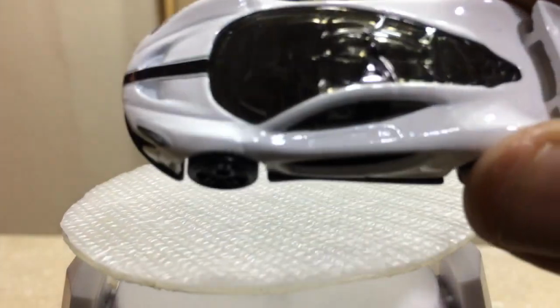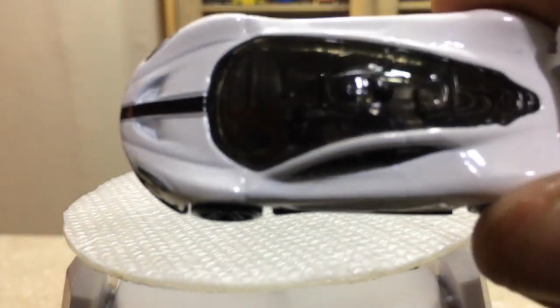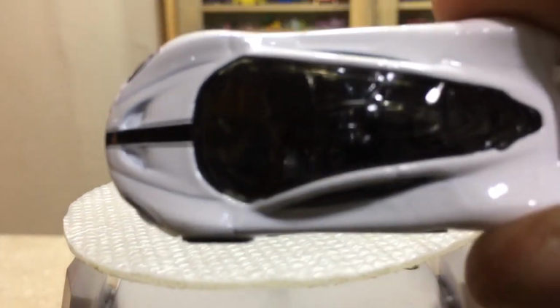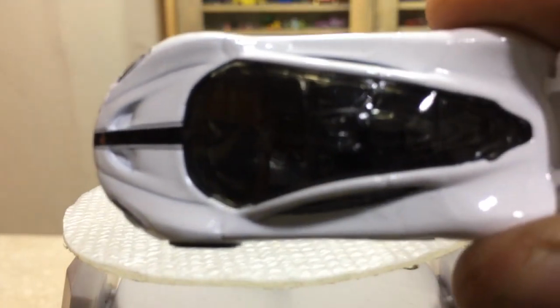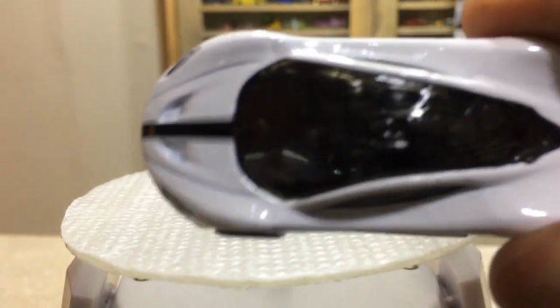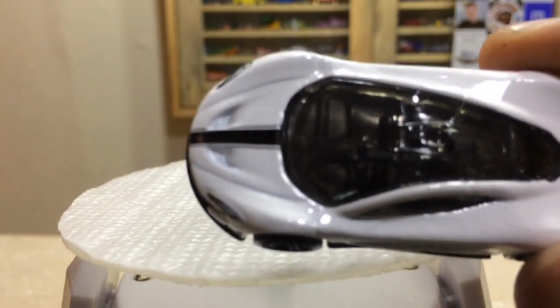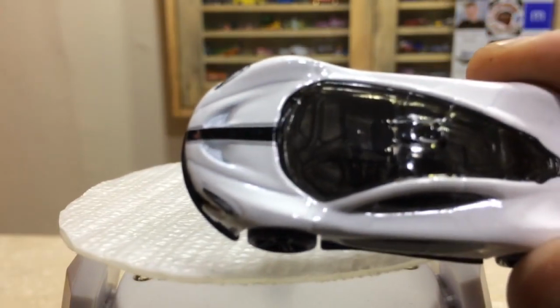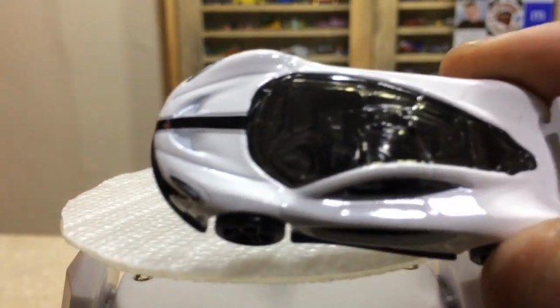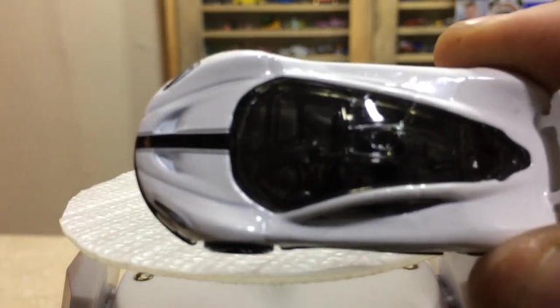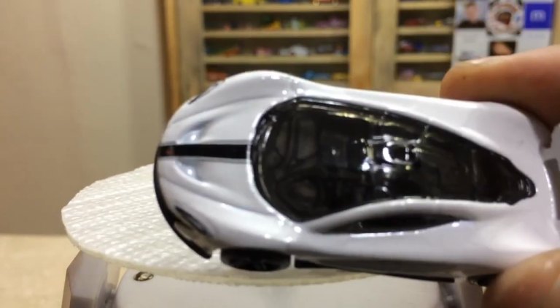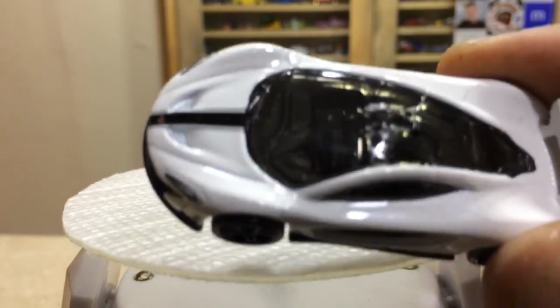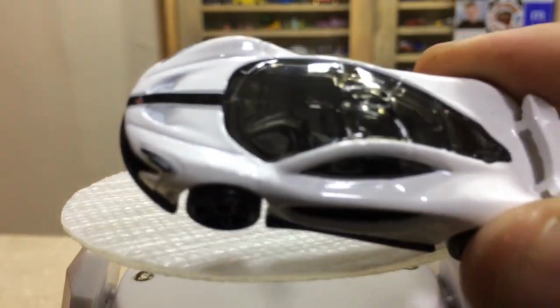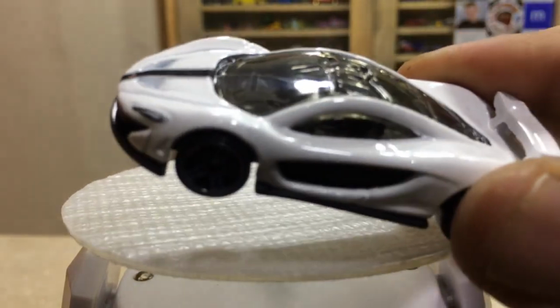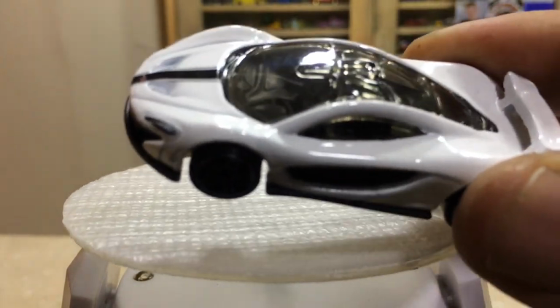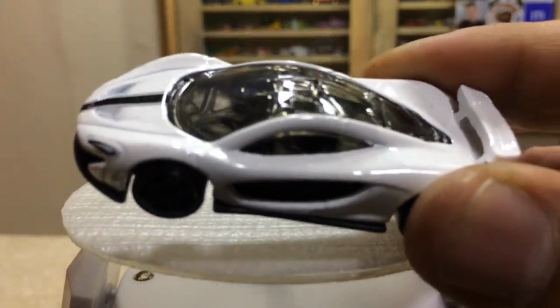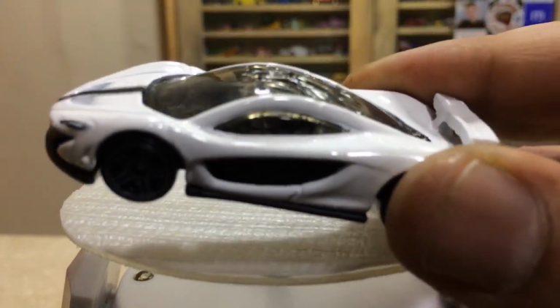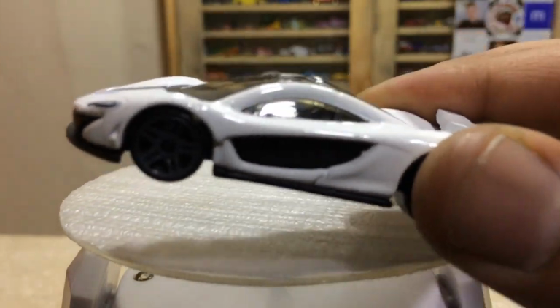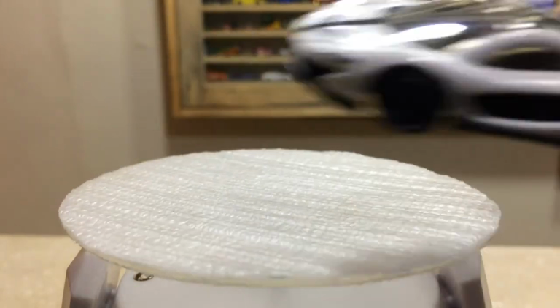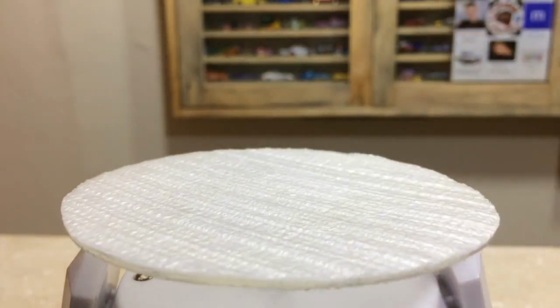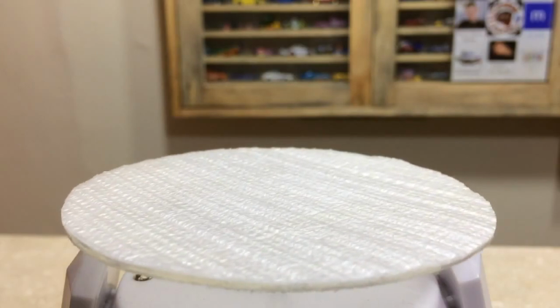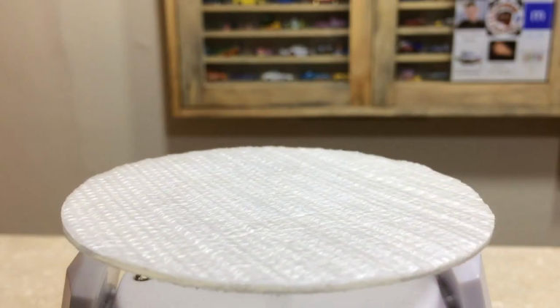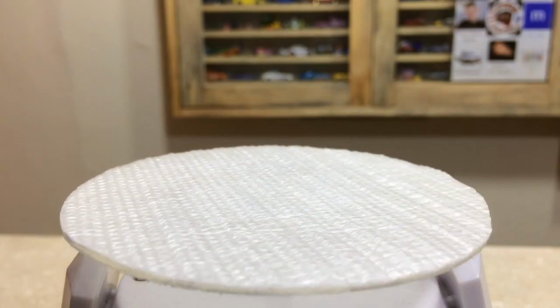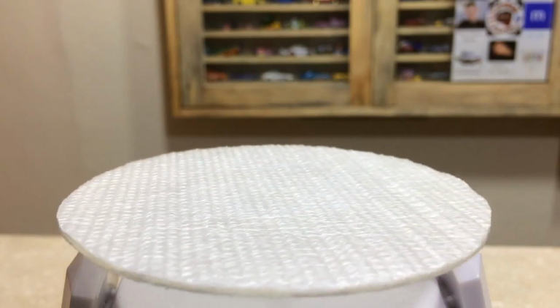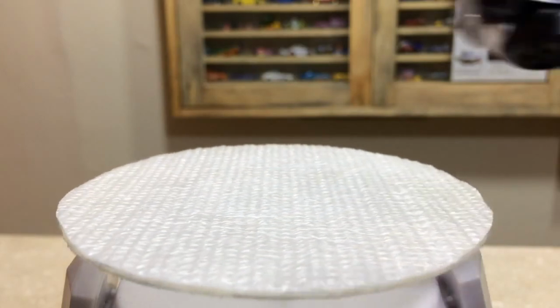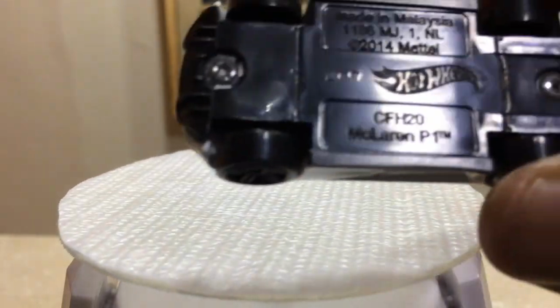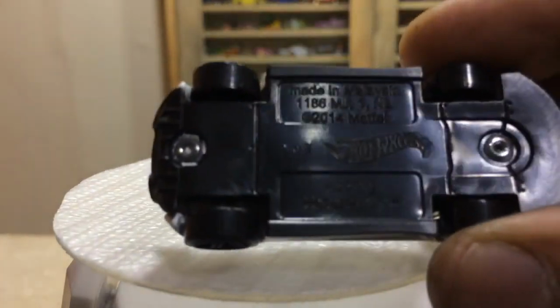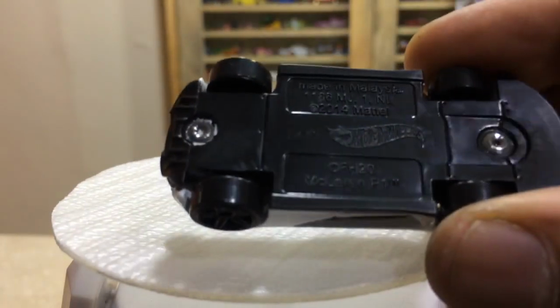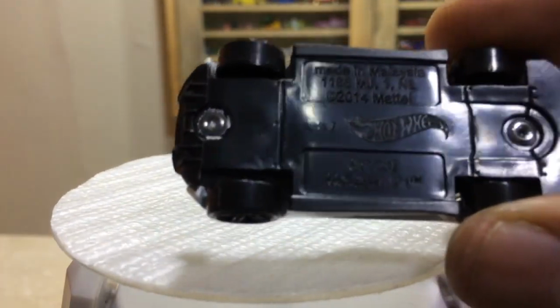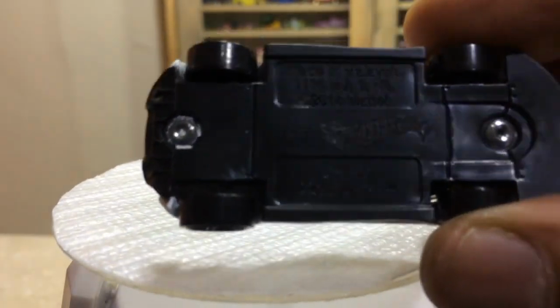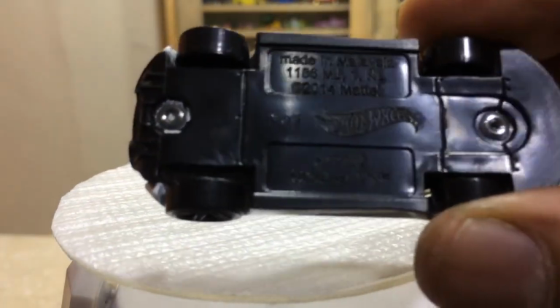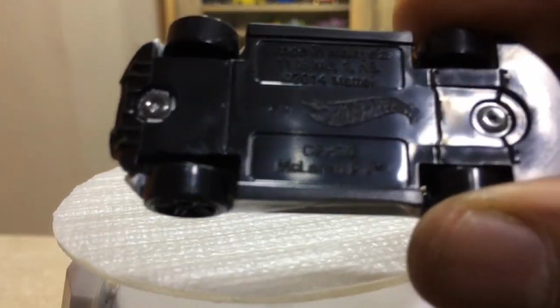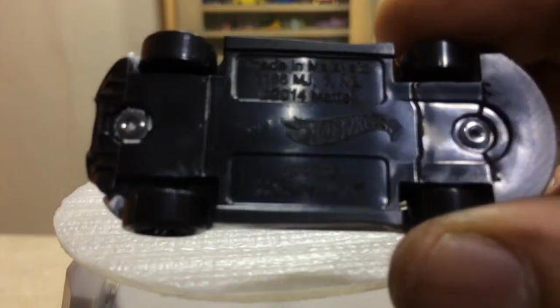The rooftop is made with glass, the black interior is pretty detailed, you can check. Here is the below side, the black base.